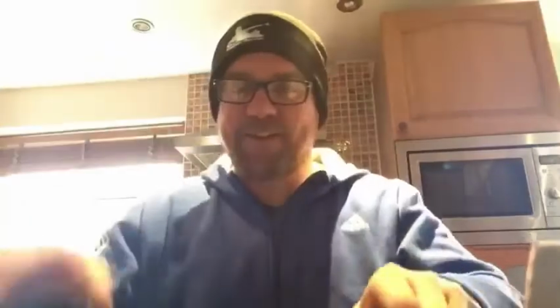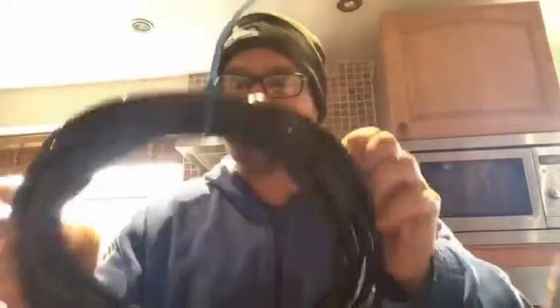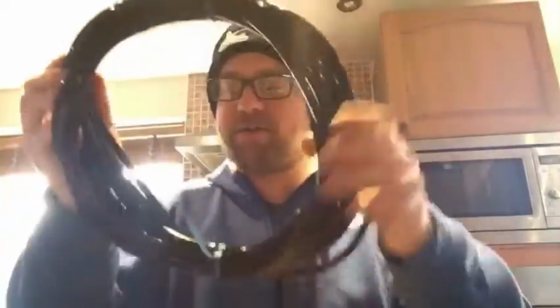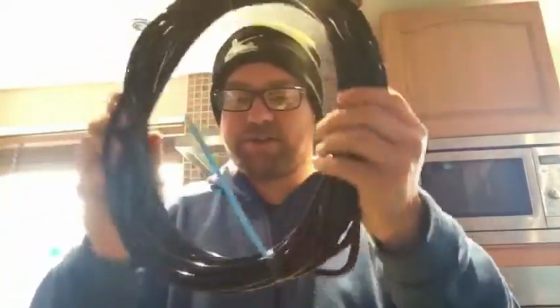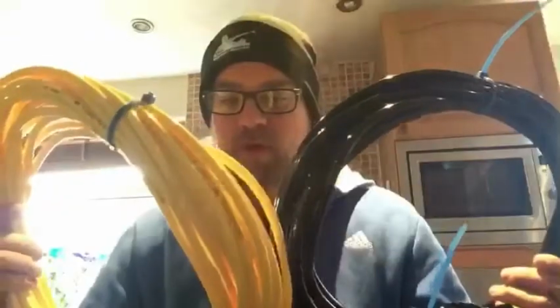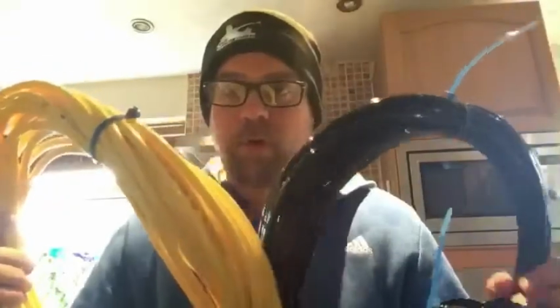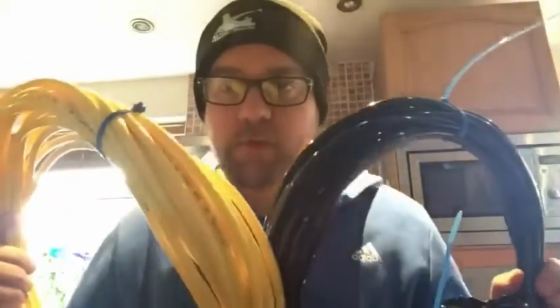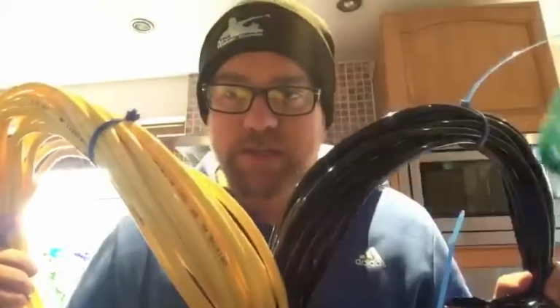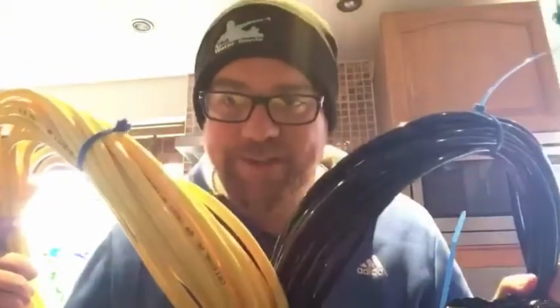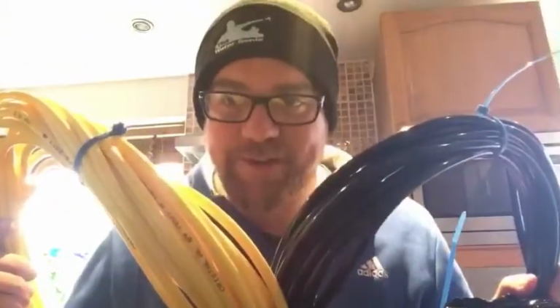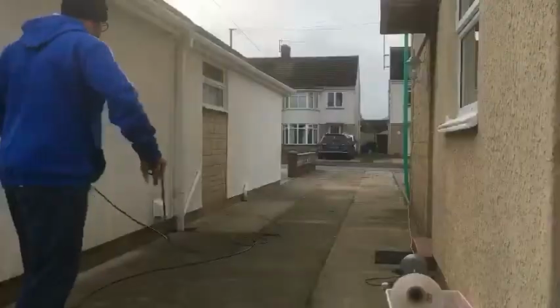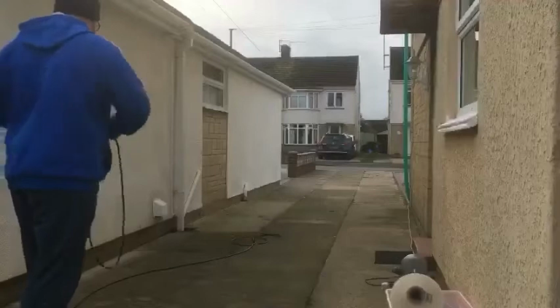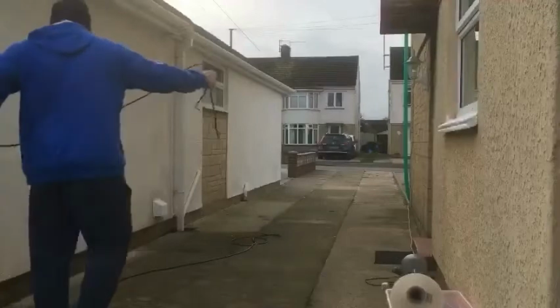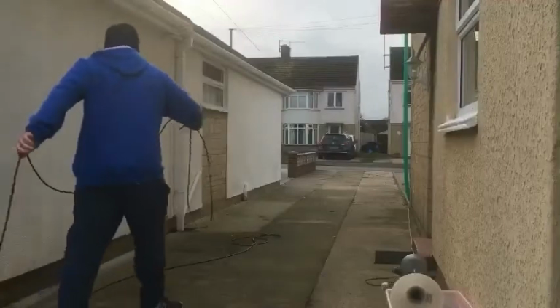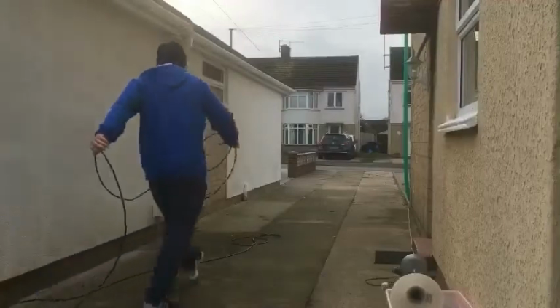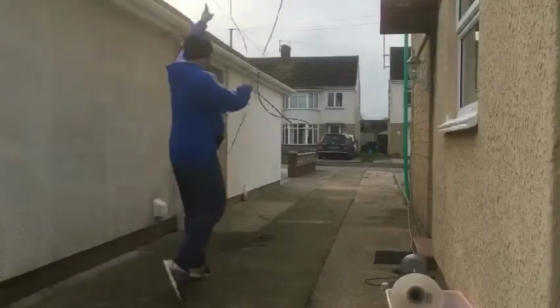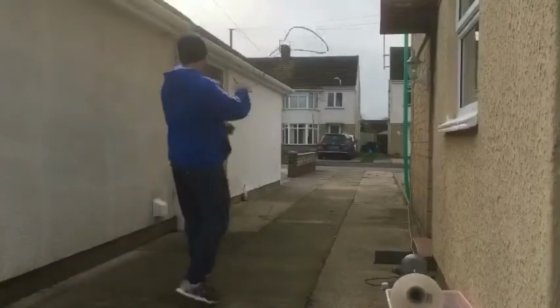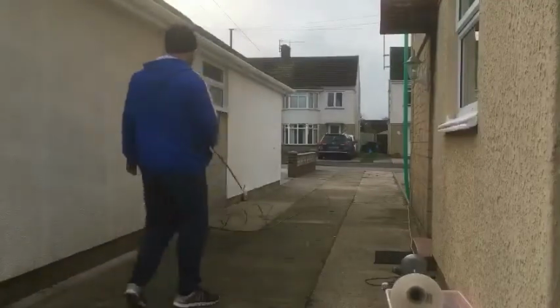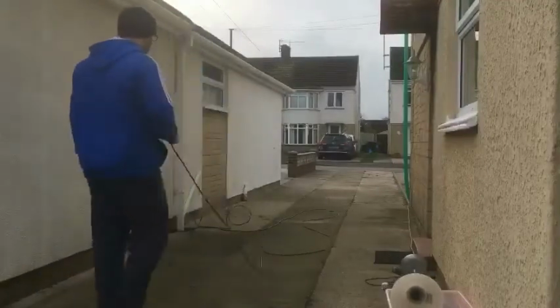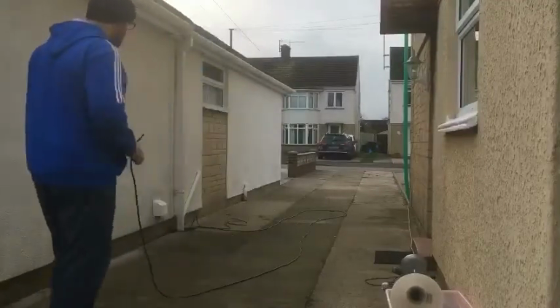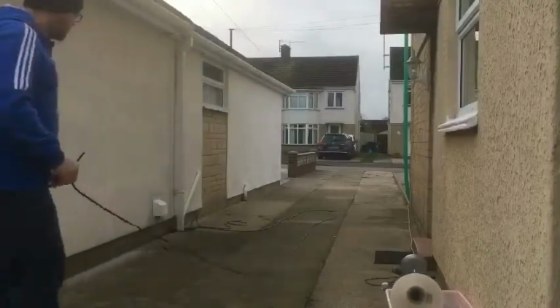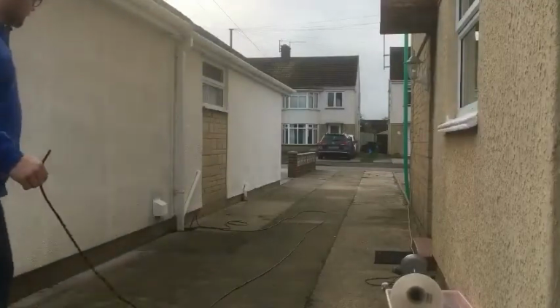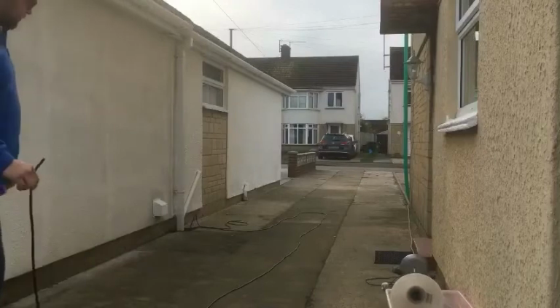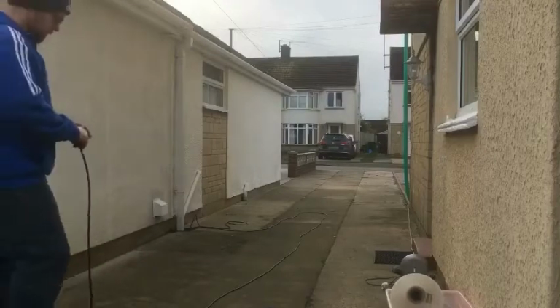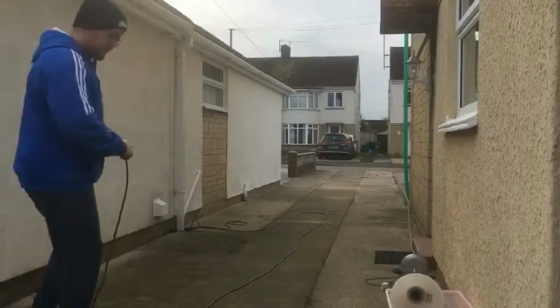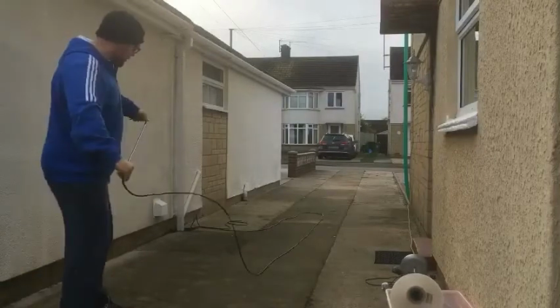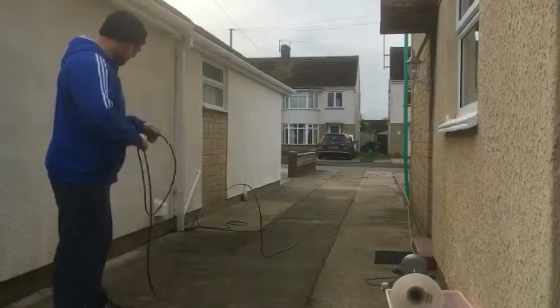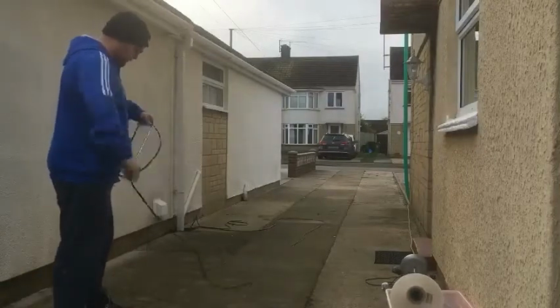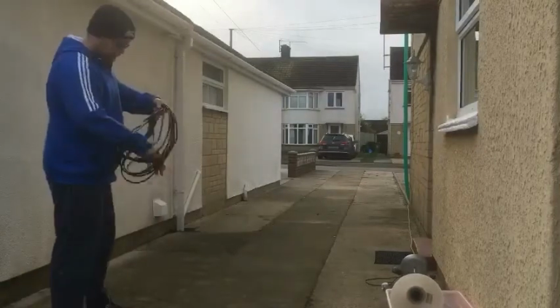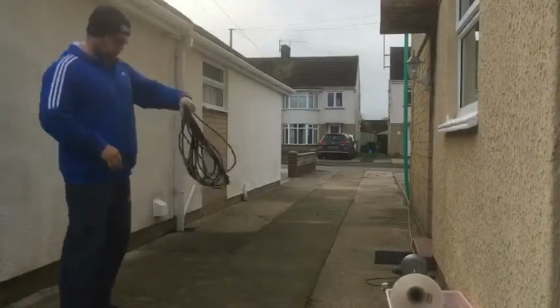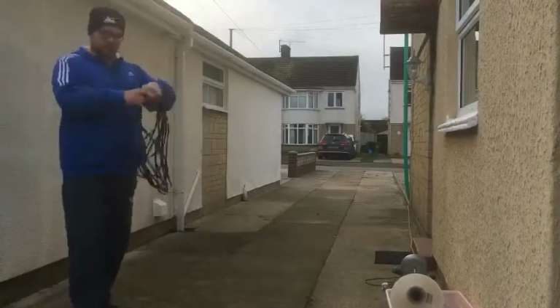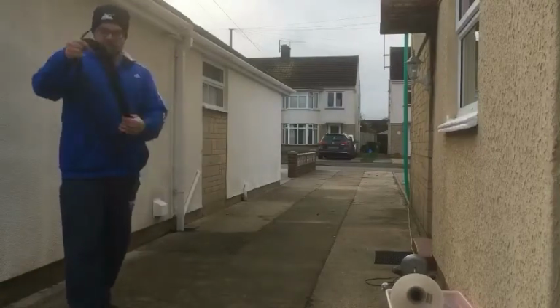I also got some black hose — all I do is do the throw test outside. Pretty good, just read it like it, and some hose.